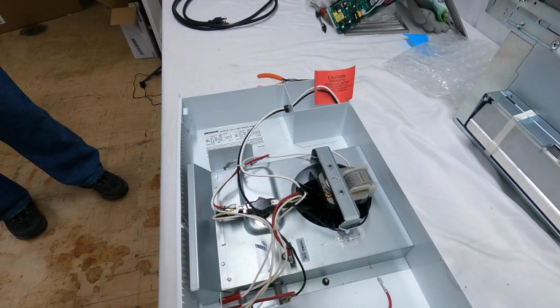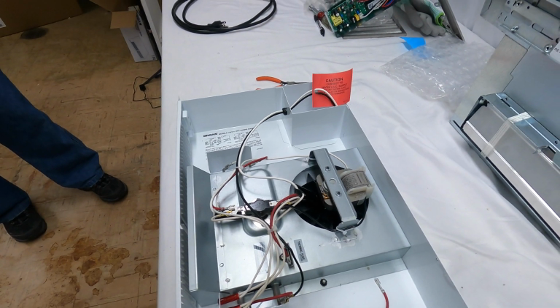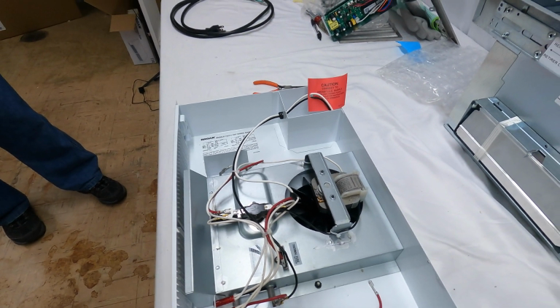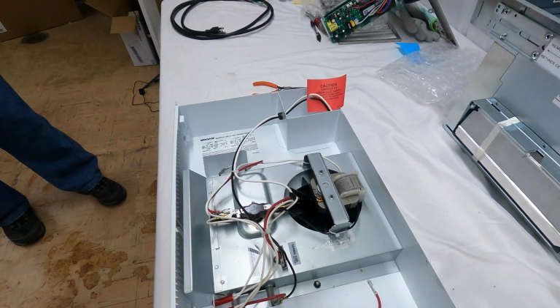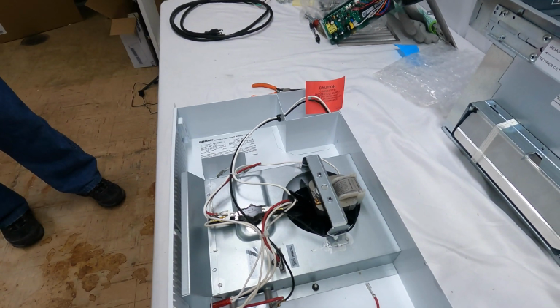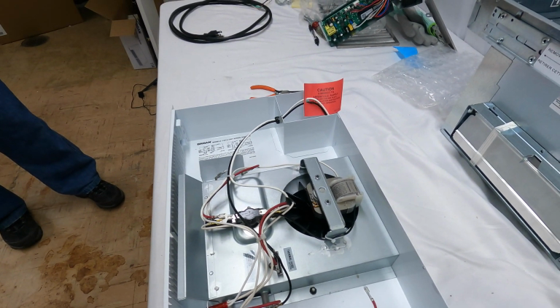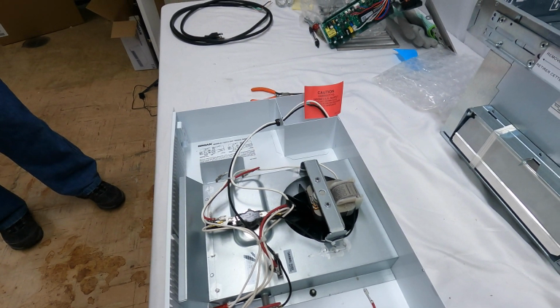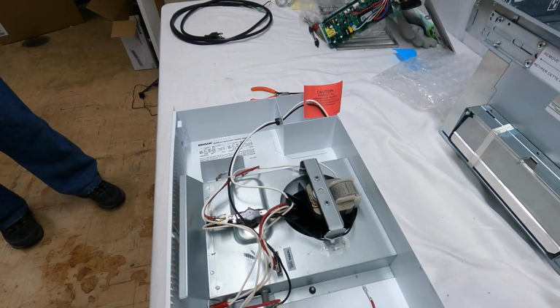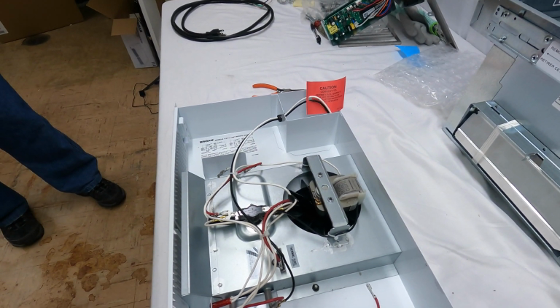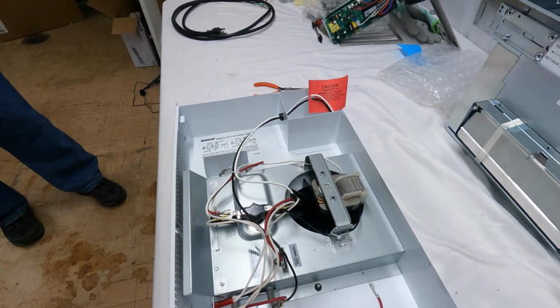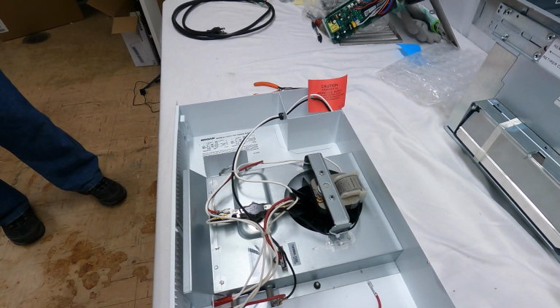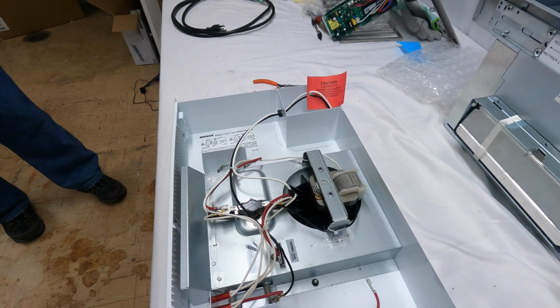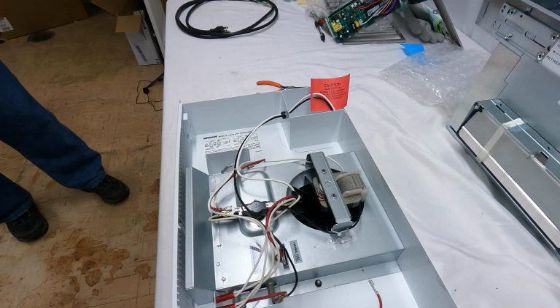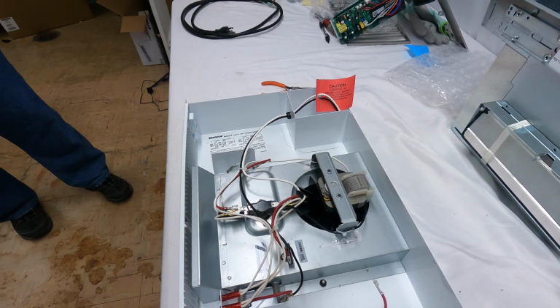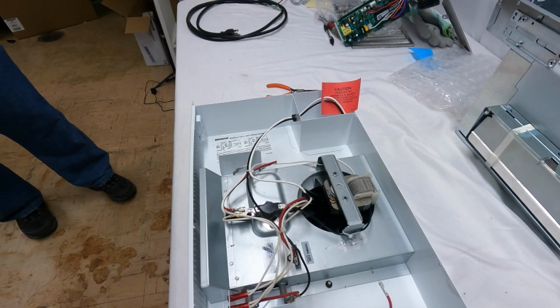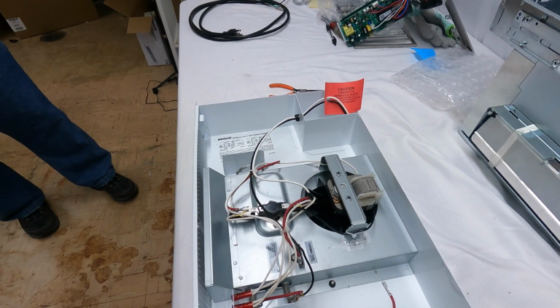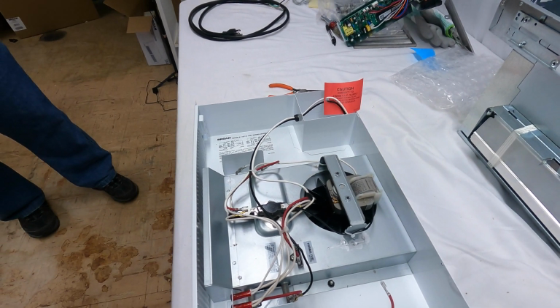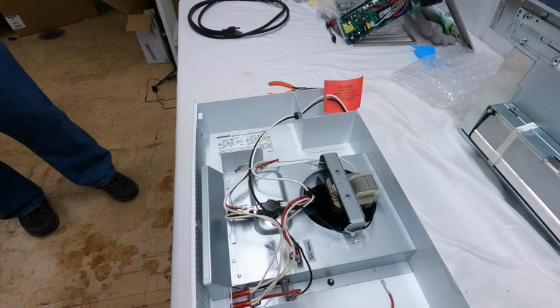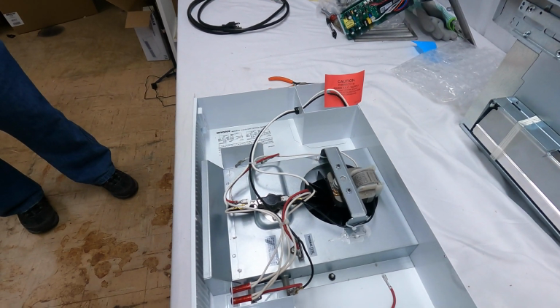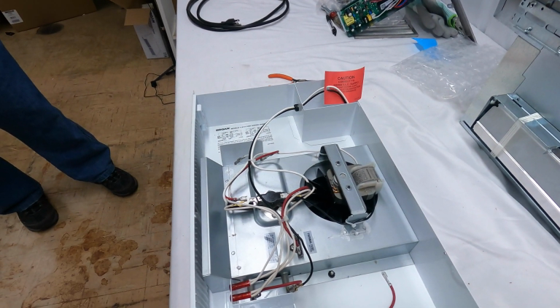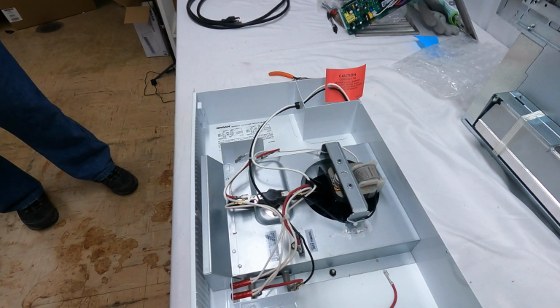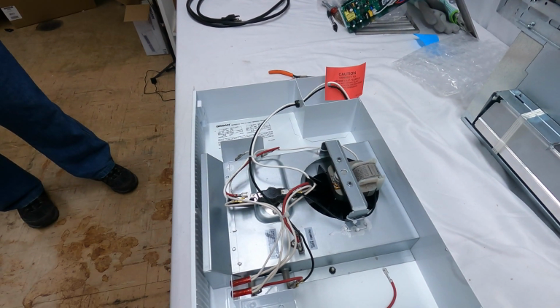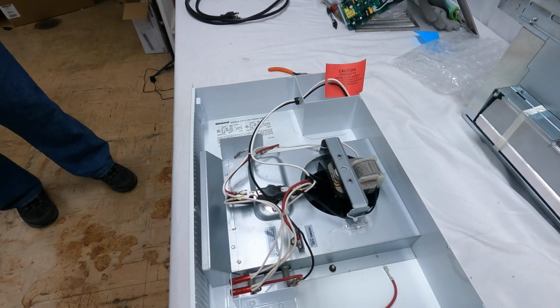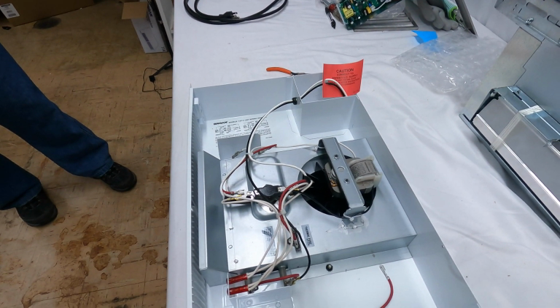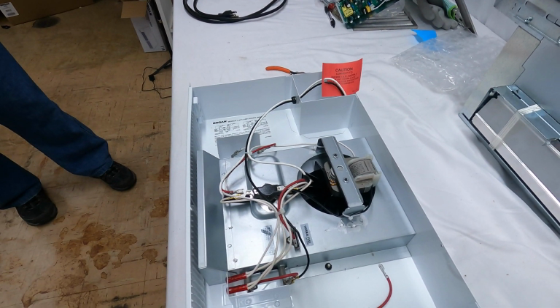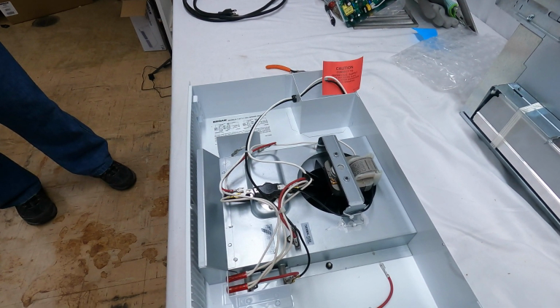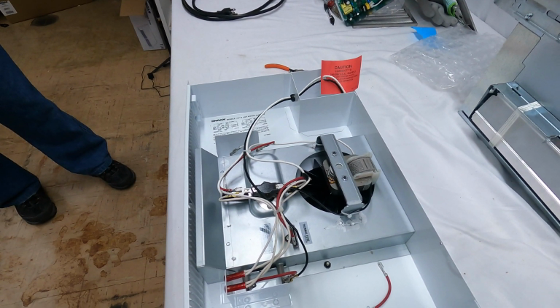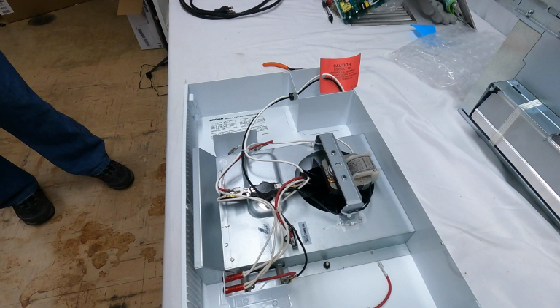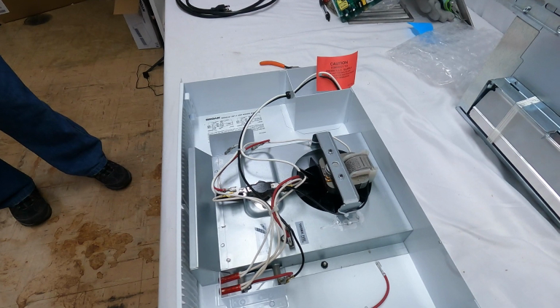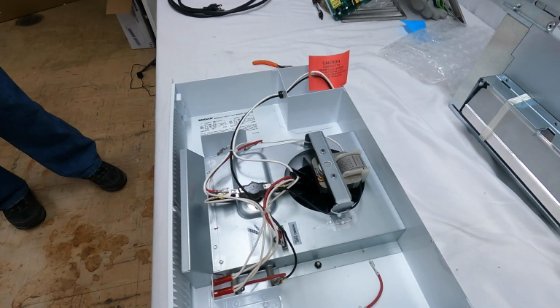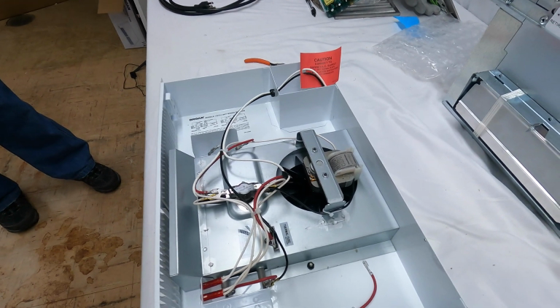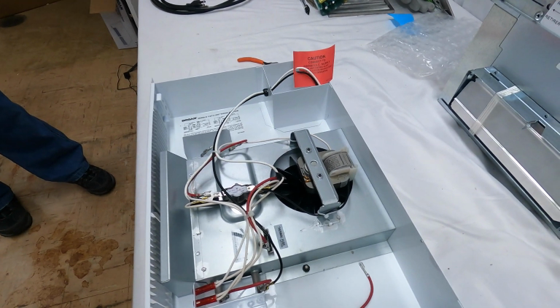Hi everyone, what we're going to do today: we have a 114 Barone heater and we are going to convert it from 240 volt to 120 volt.